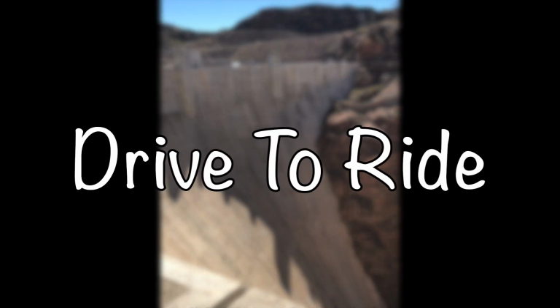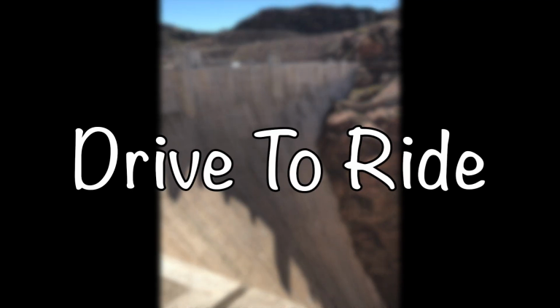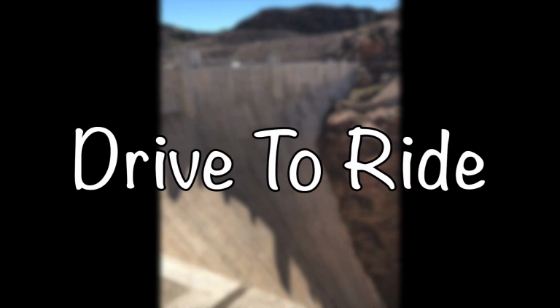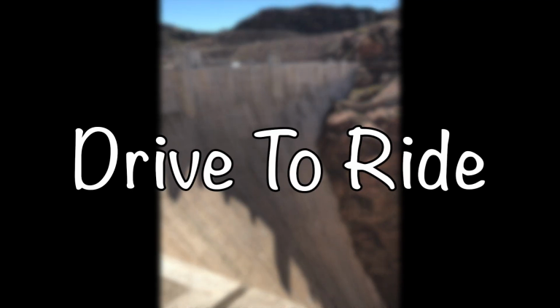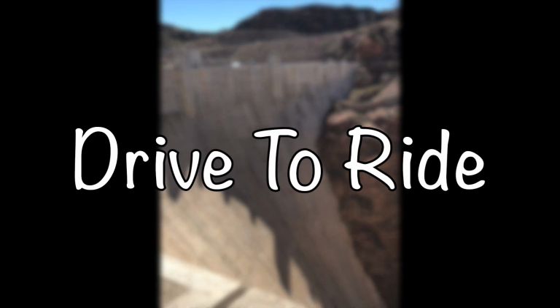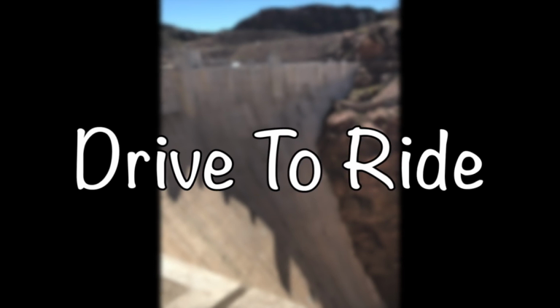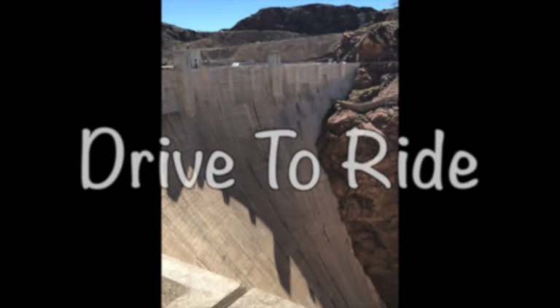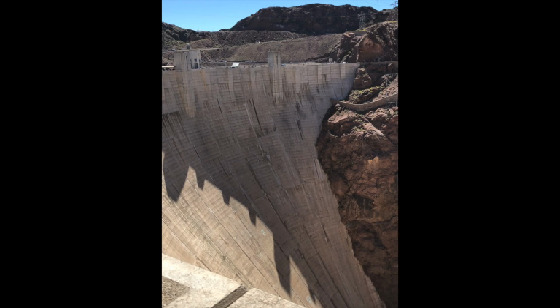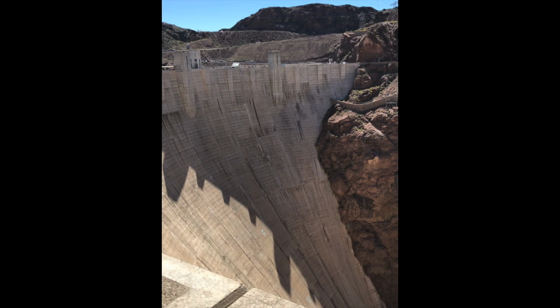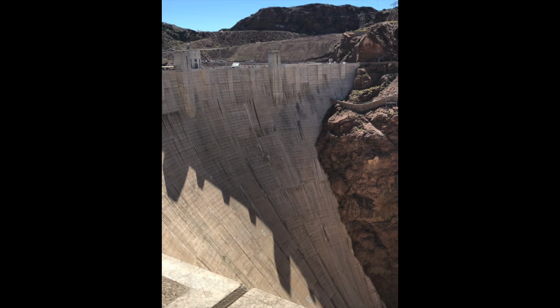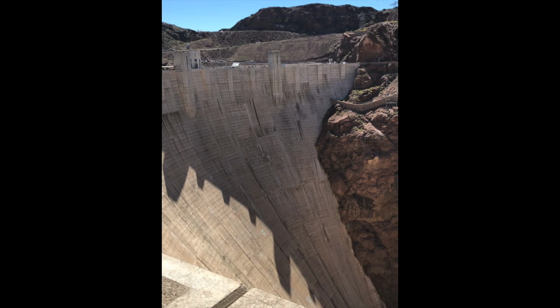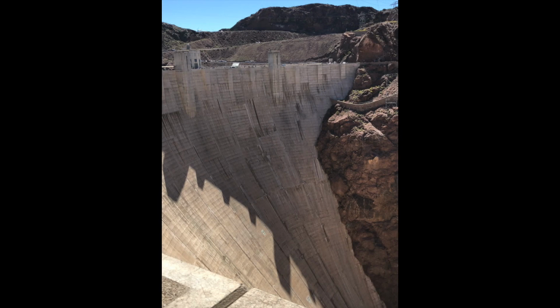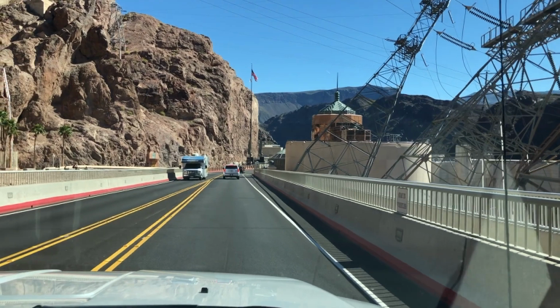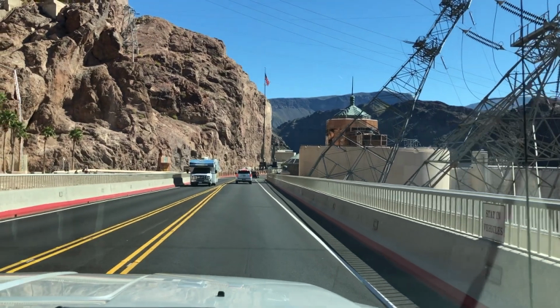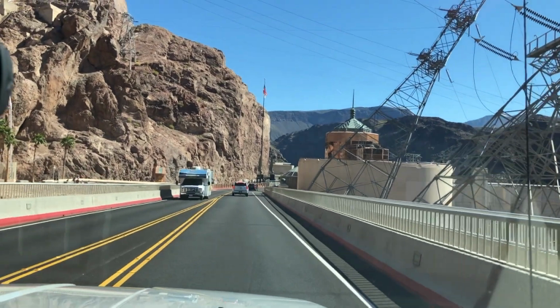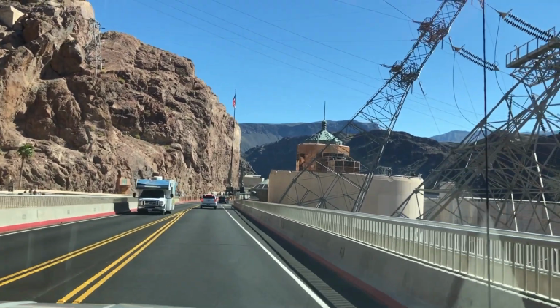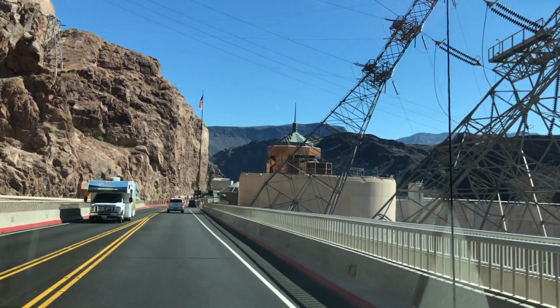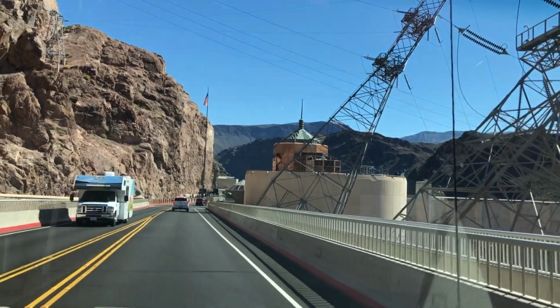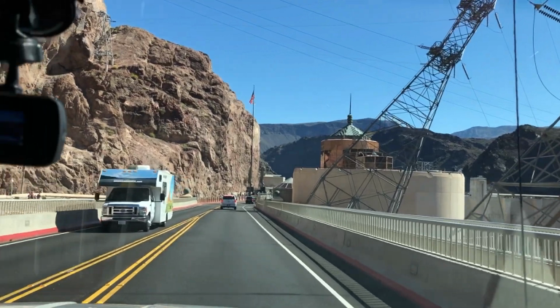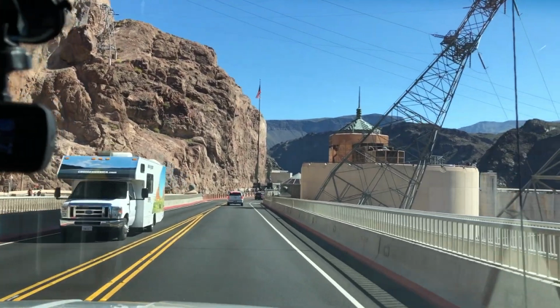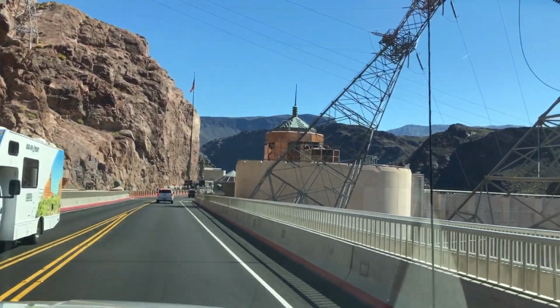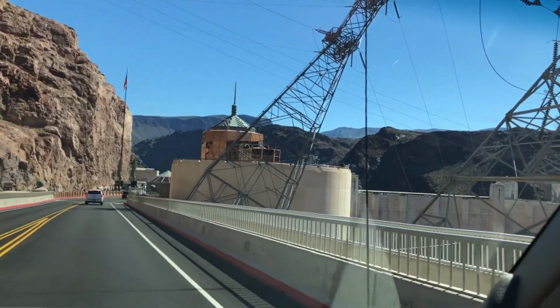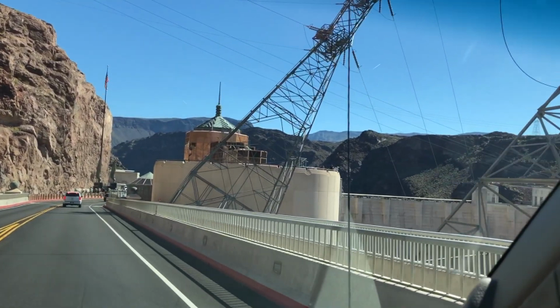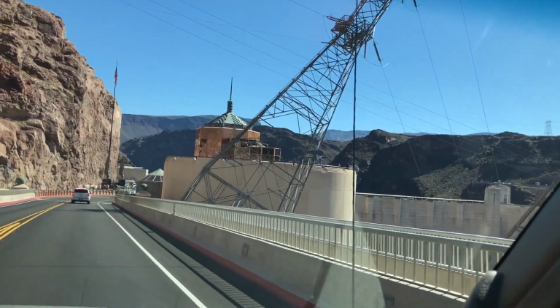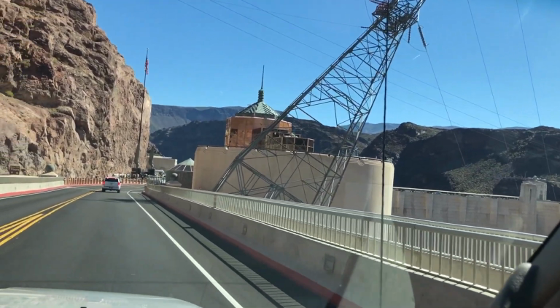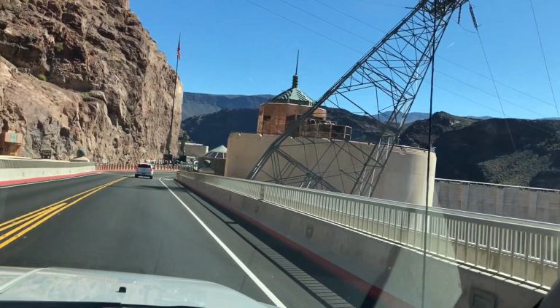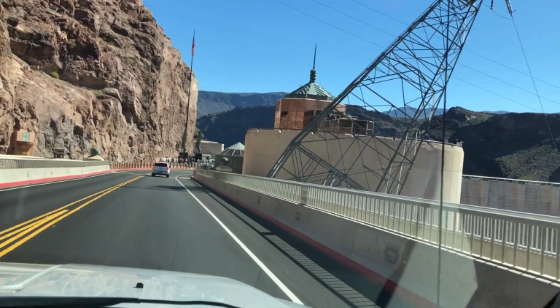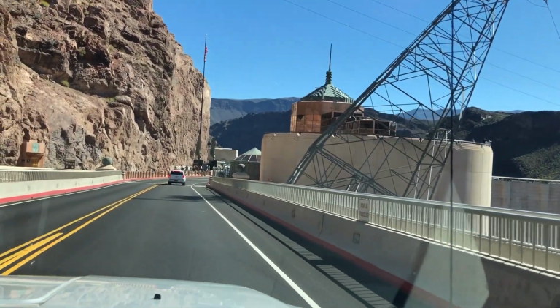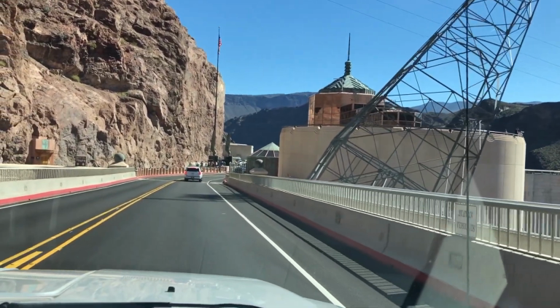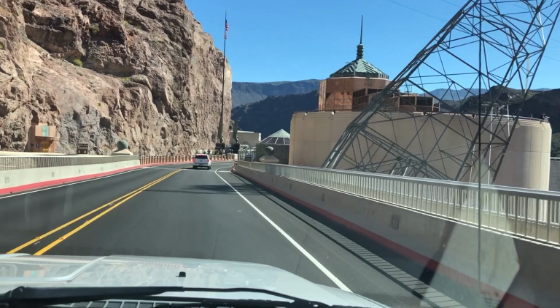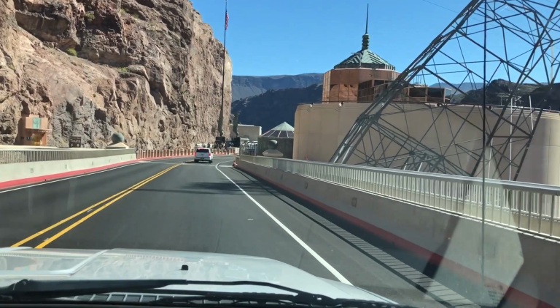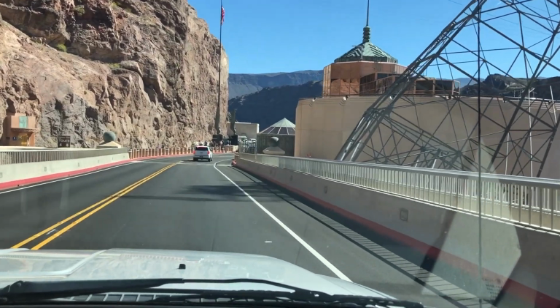This video is made possible. We're on the Hoover Dam — to get to the parking lot, you're literally driving on the dam. How exciting is that?